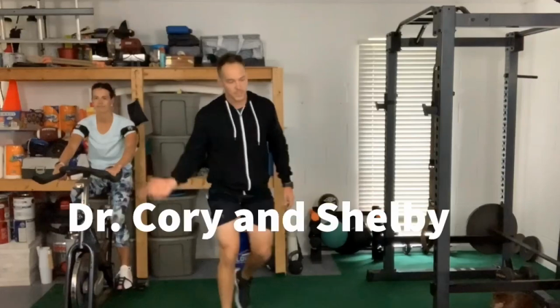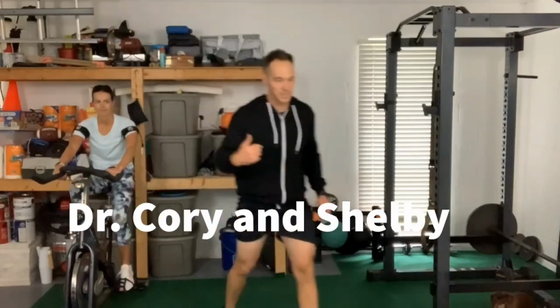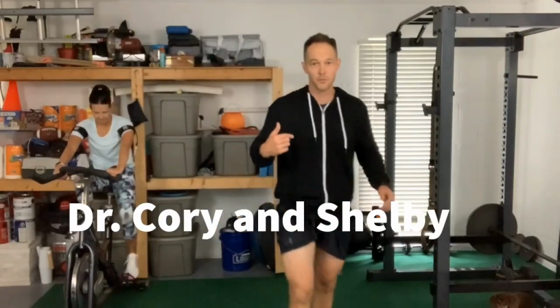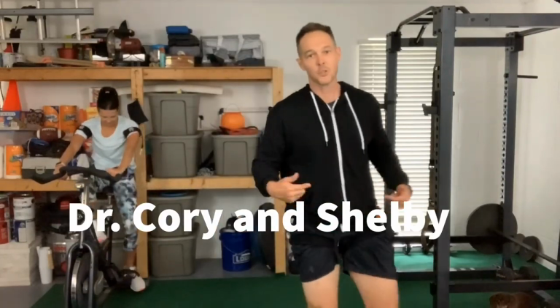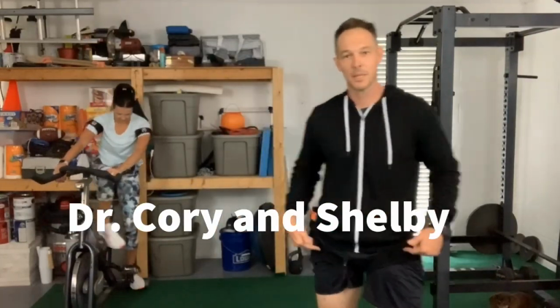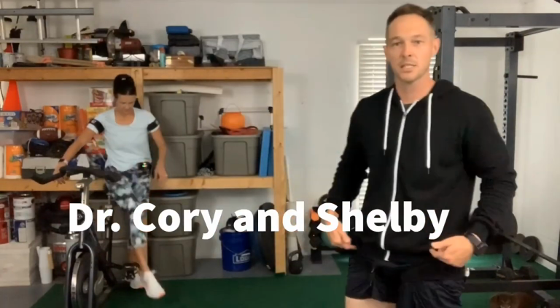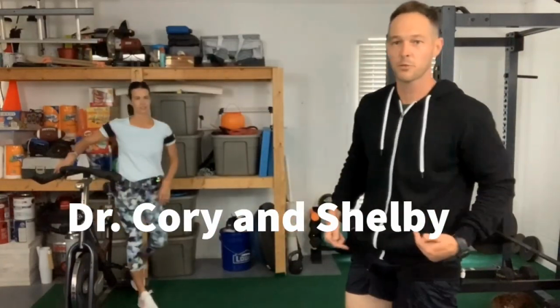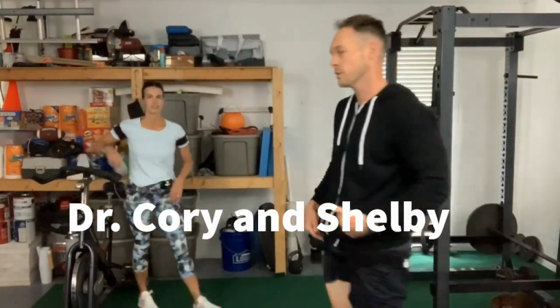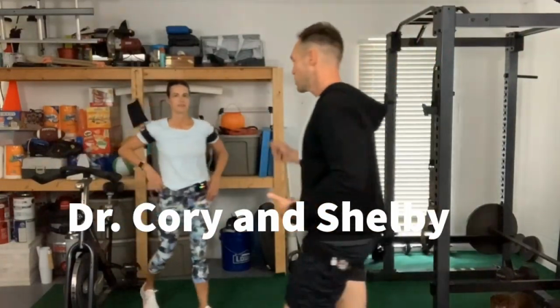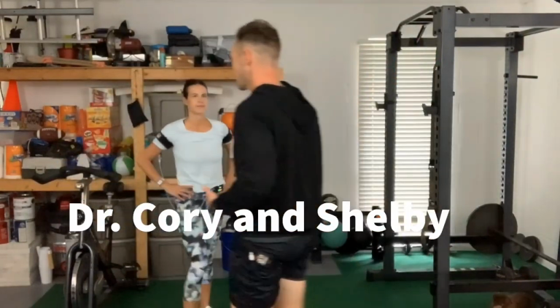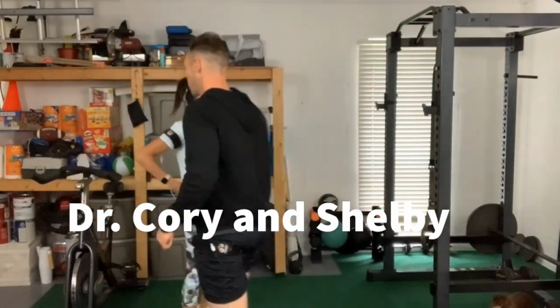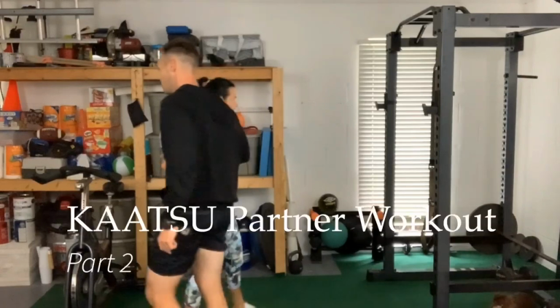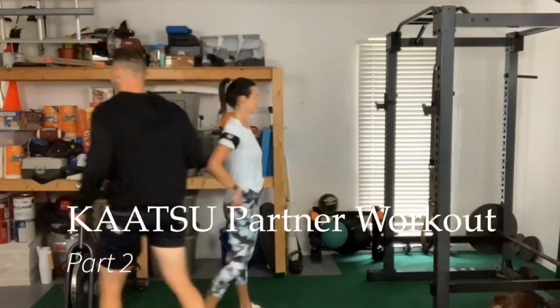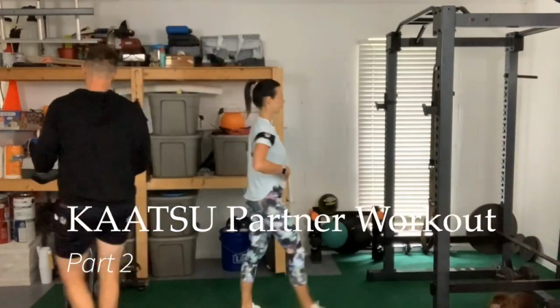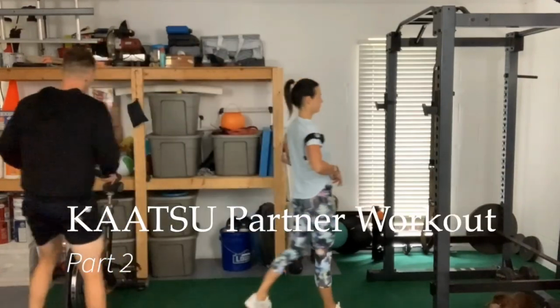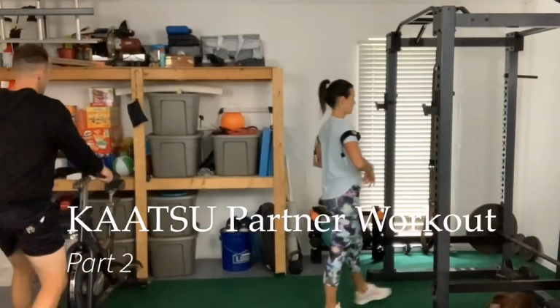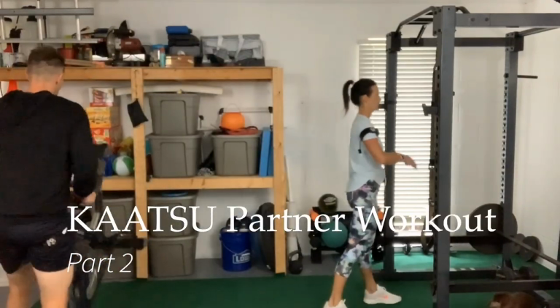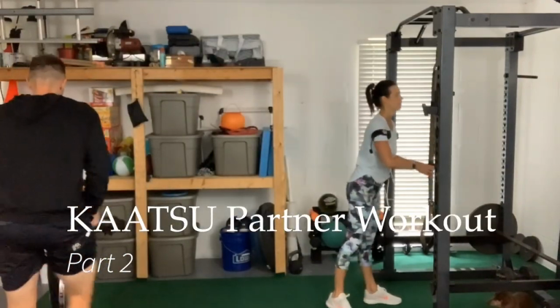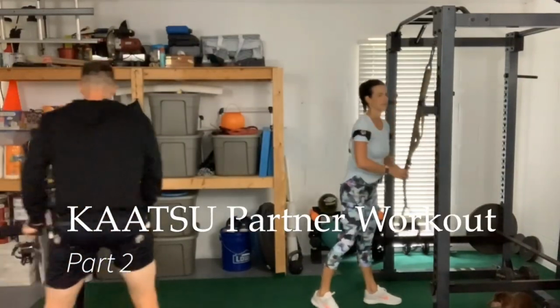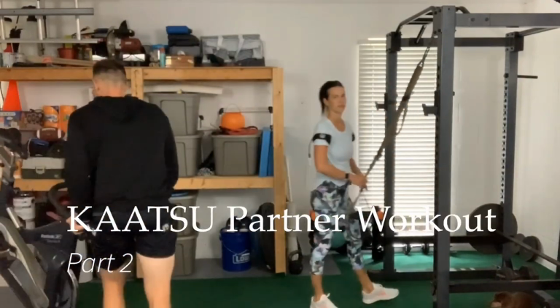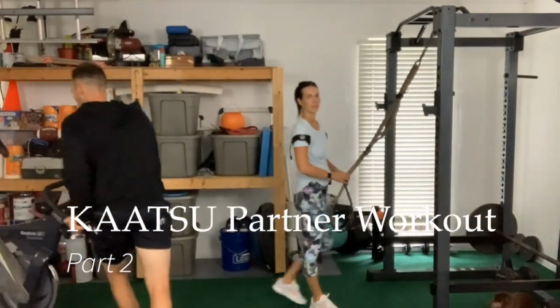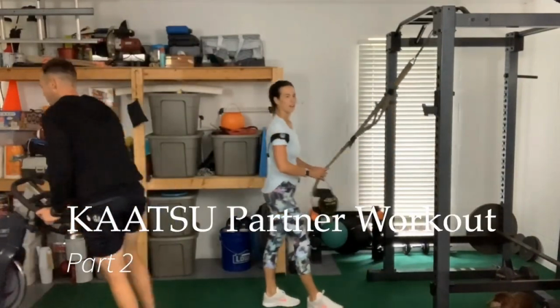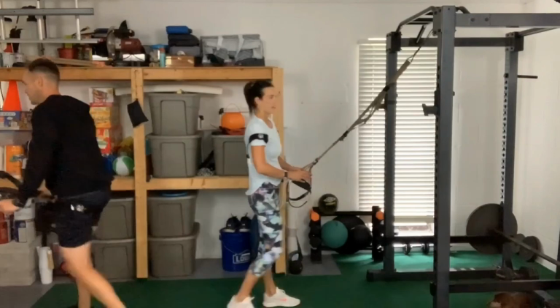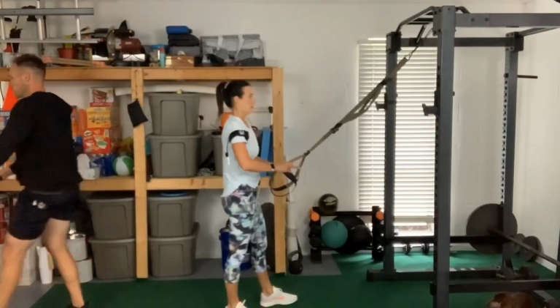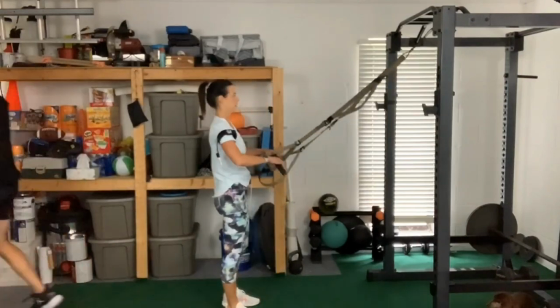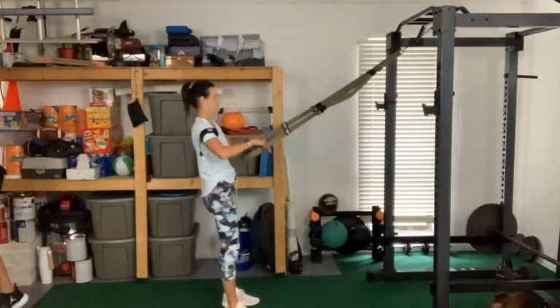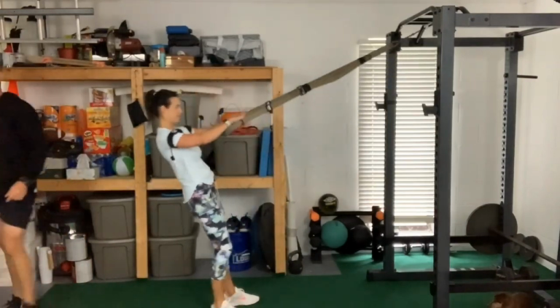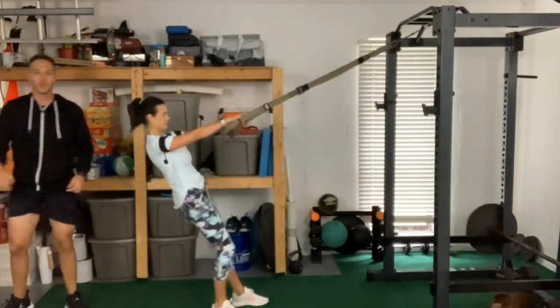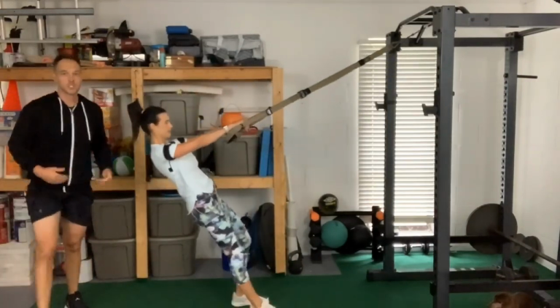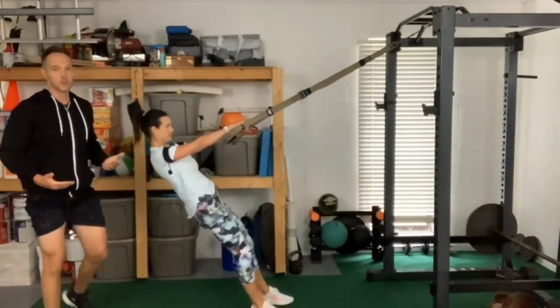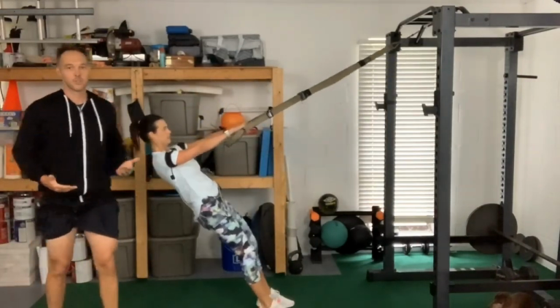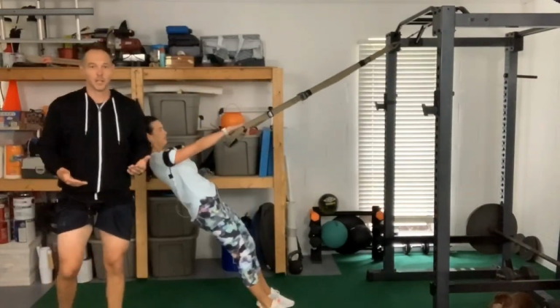All right, so Shelby's going to come off of there. I've got my leg bands filled up to 400. Shelby's going to do some rows and some rollouts — she's going to do what I just did. I want her to do 15 rows to get her back warmed up, and she's going to do 15 rollouts.